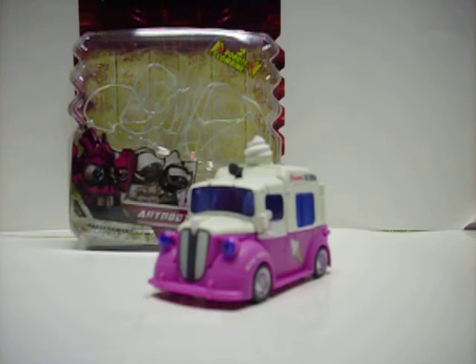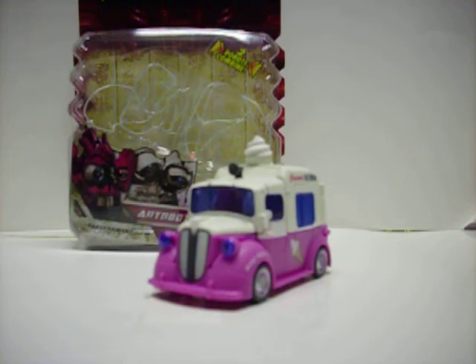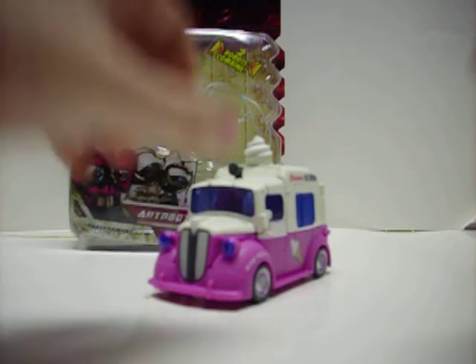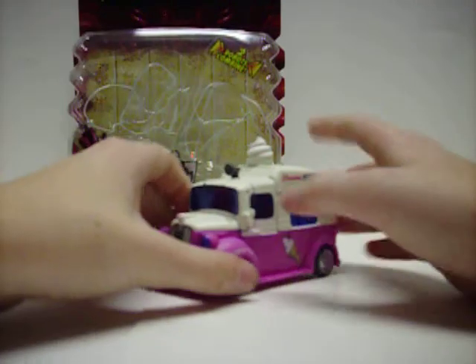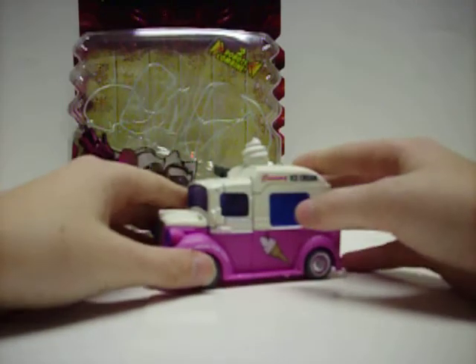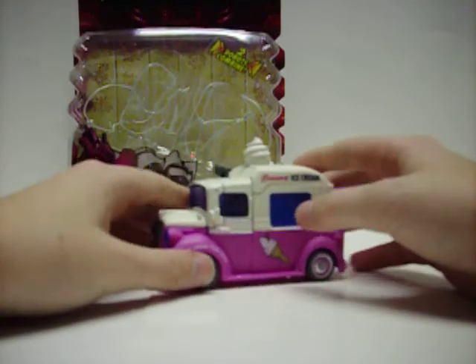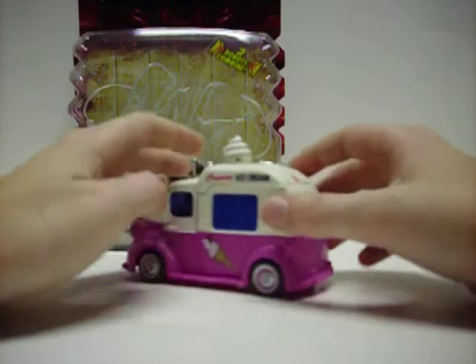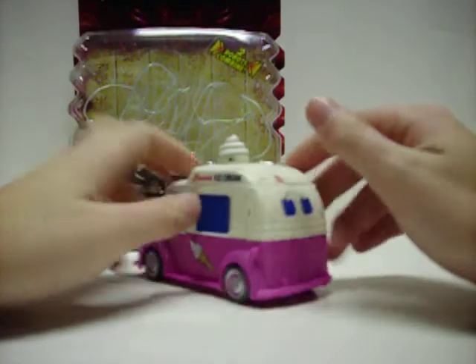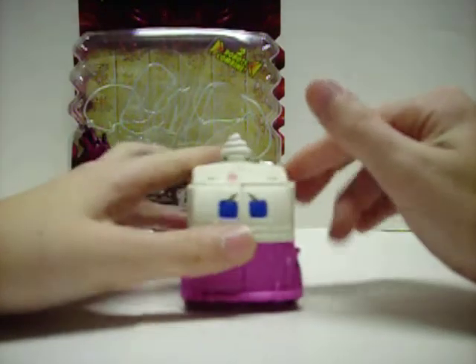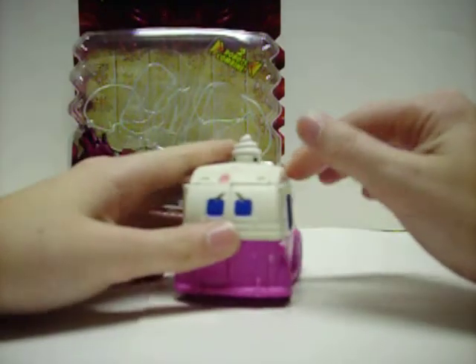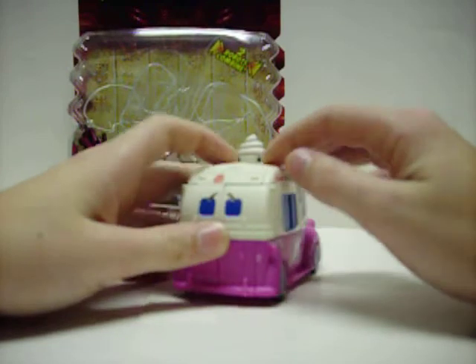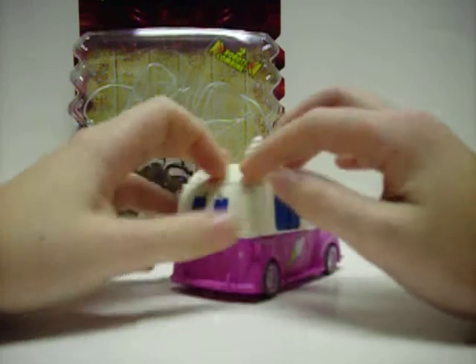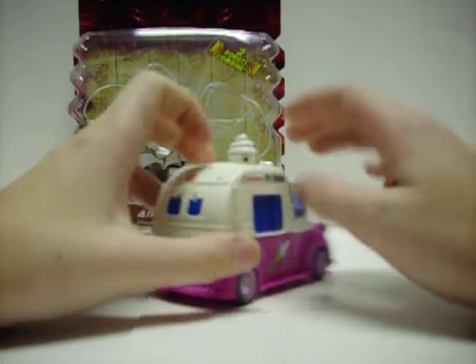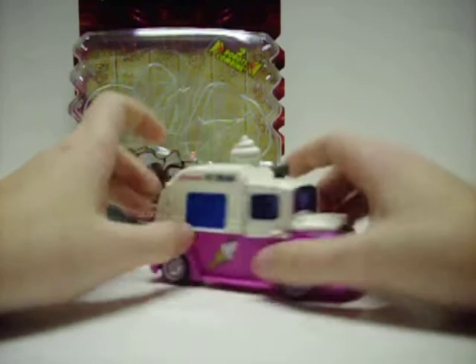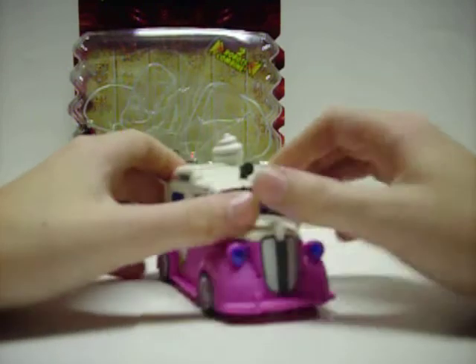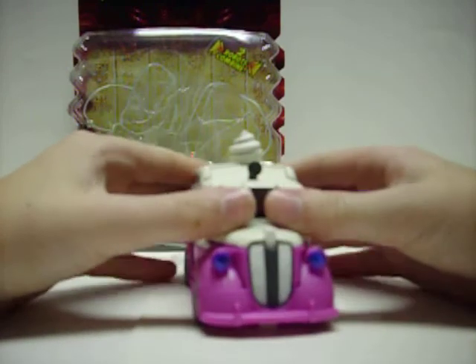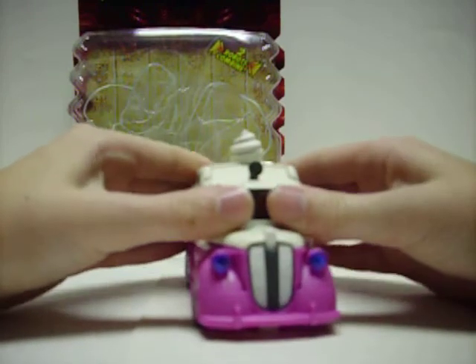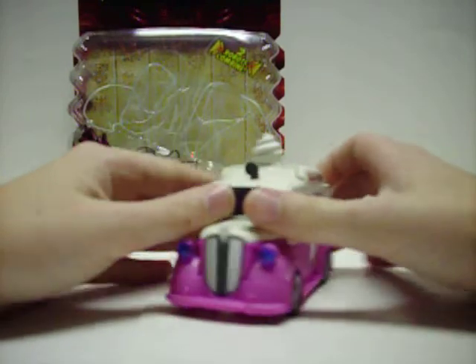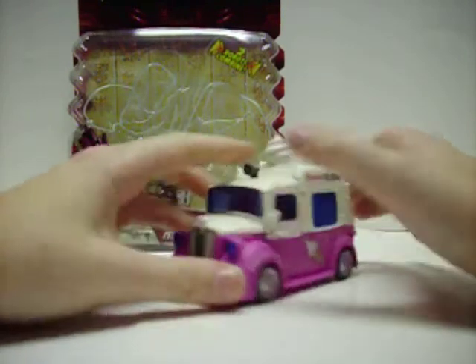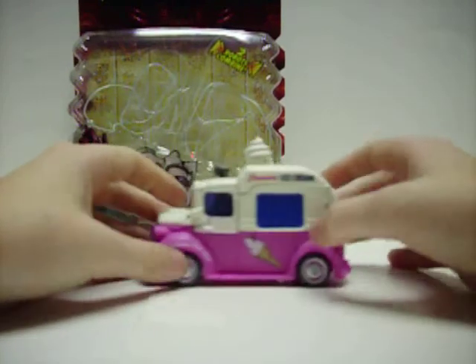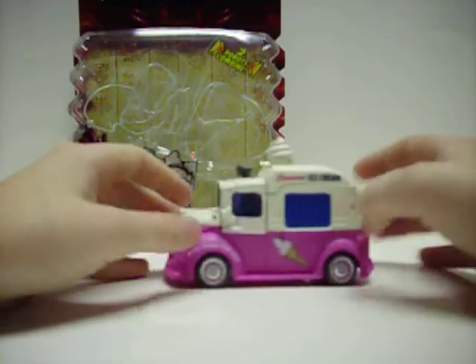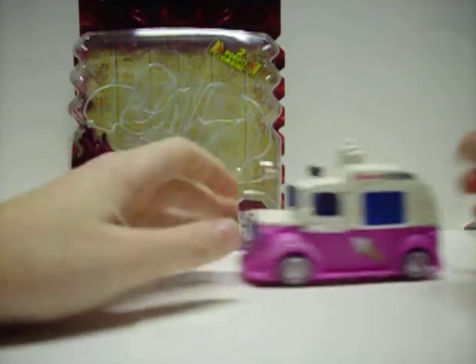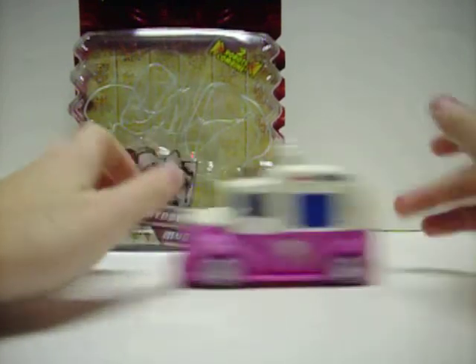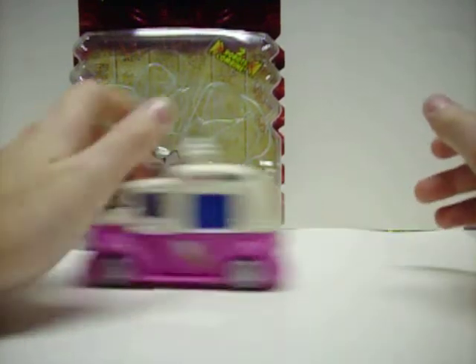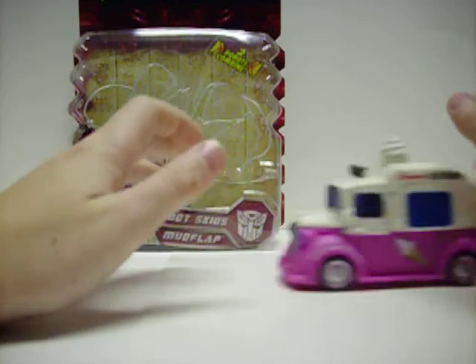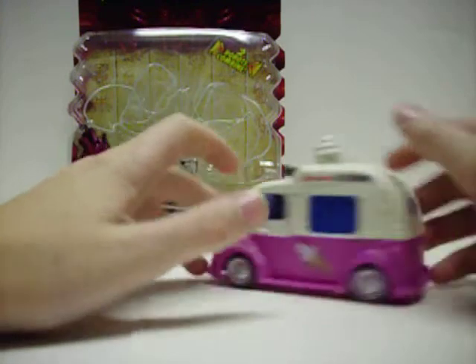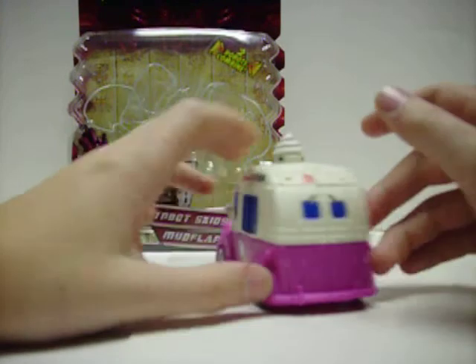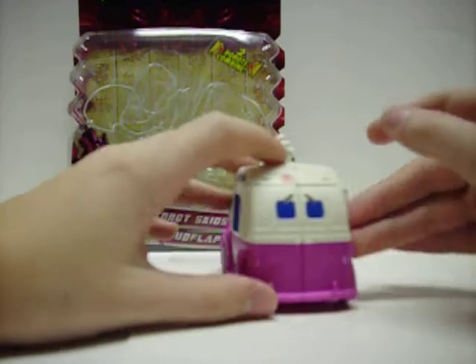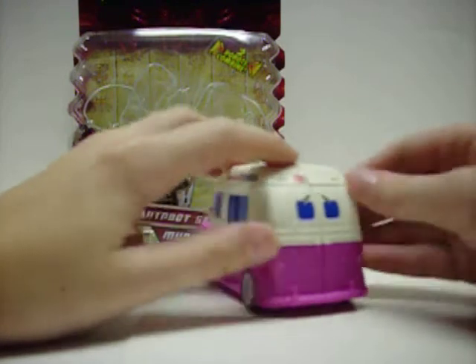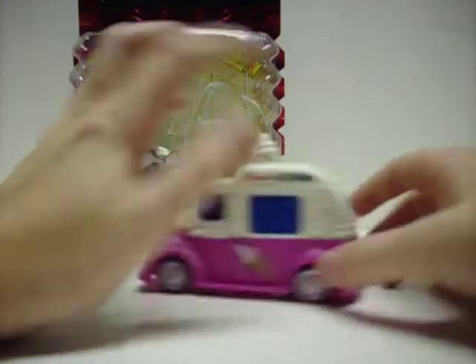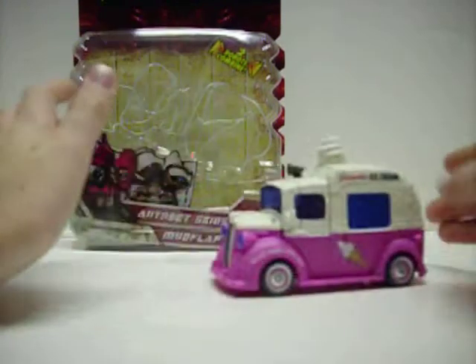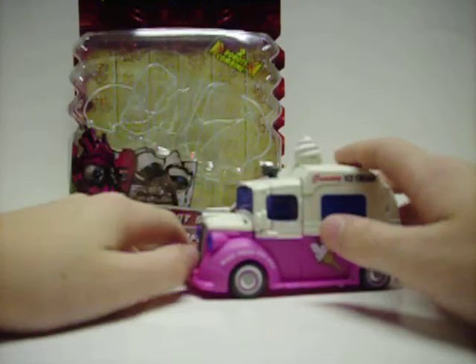Skins and Mudflap ice cream twins, everyone. I've had these guys for a while. Honestly, I don't love them like everyone else does, but they're neat figures.